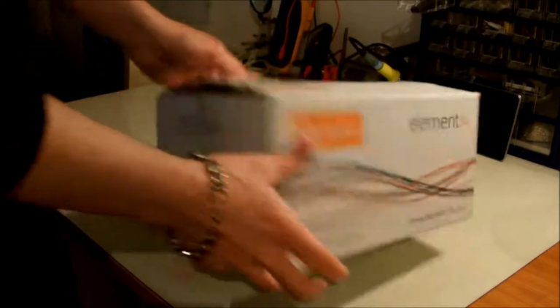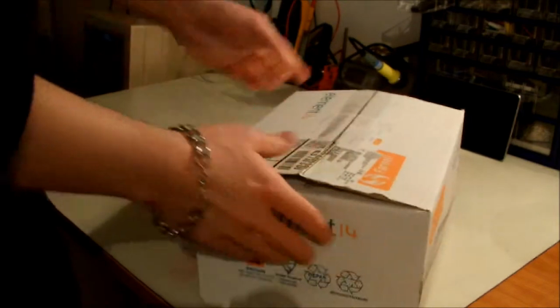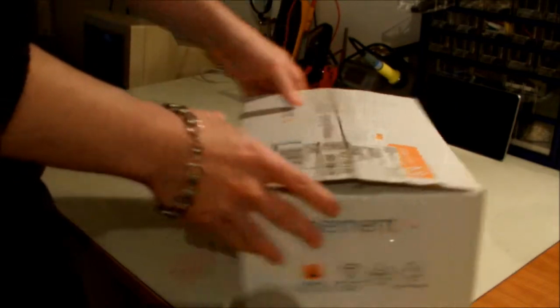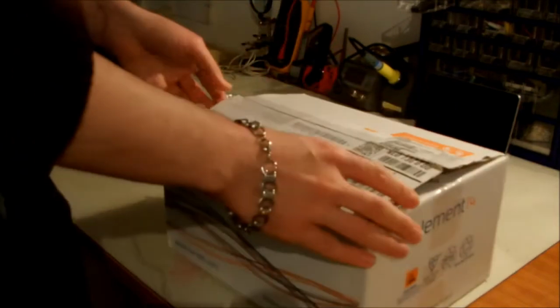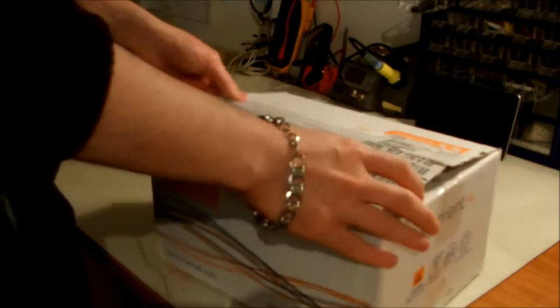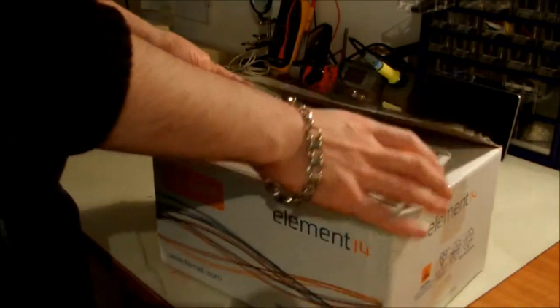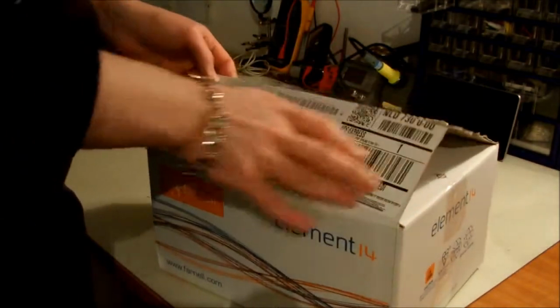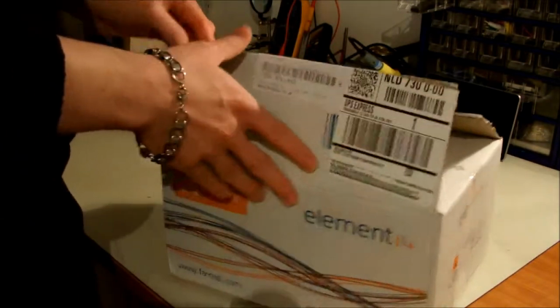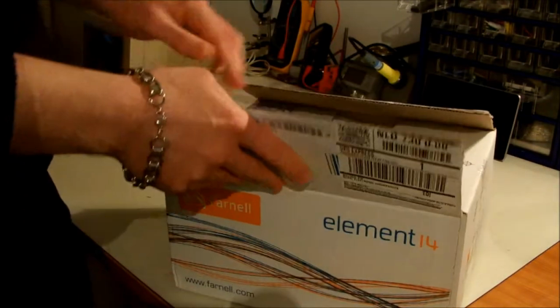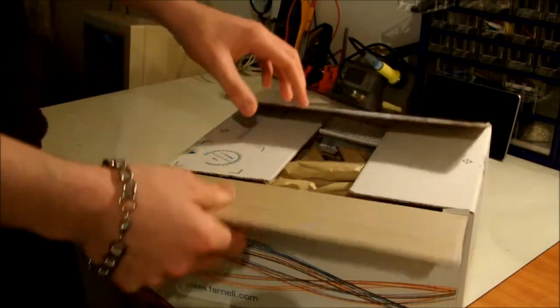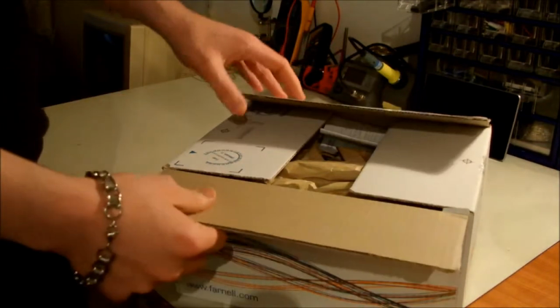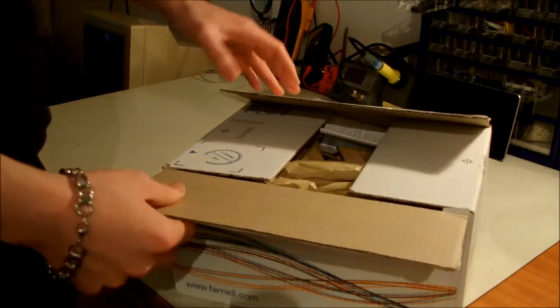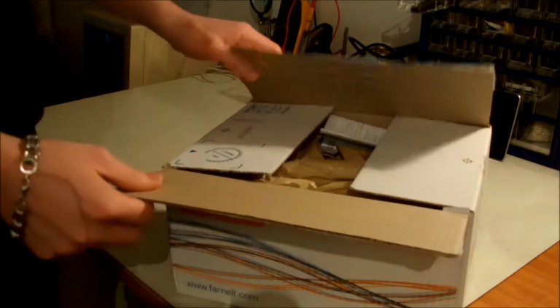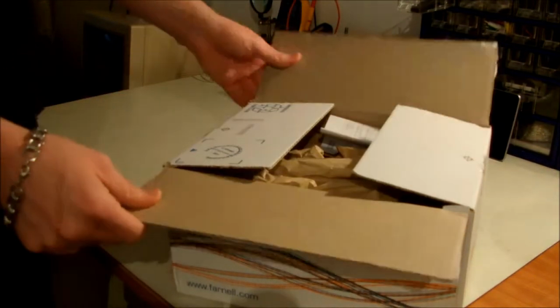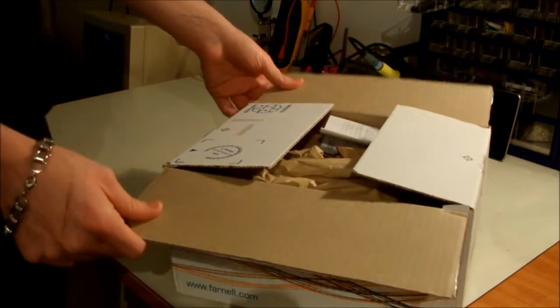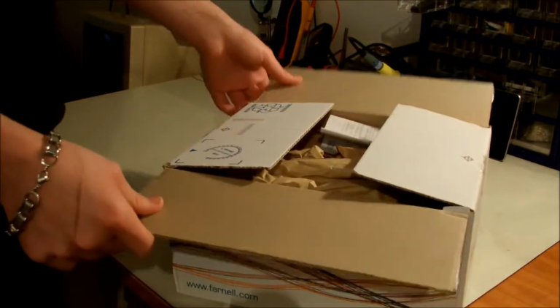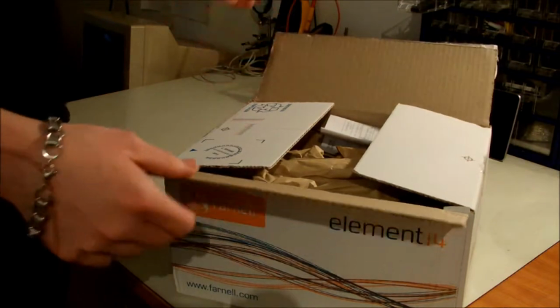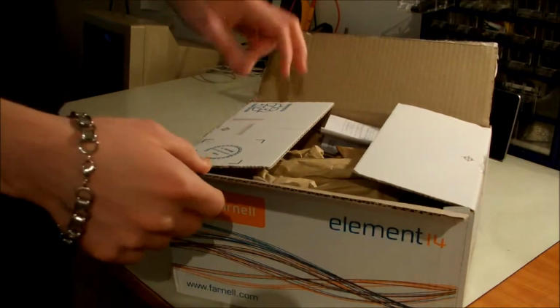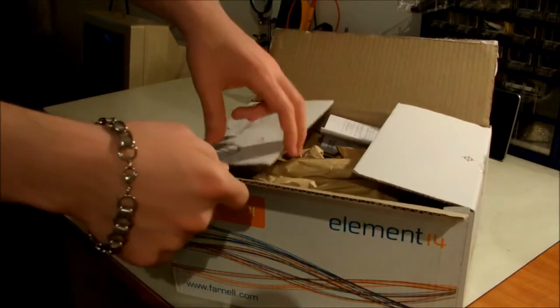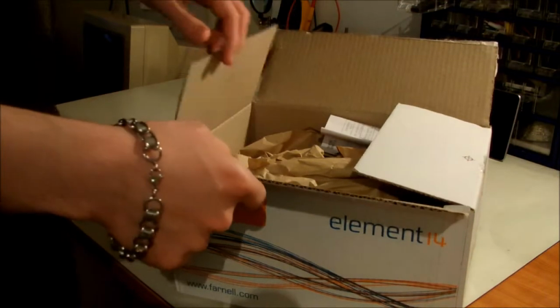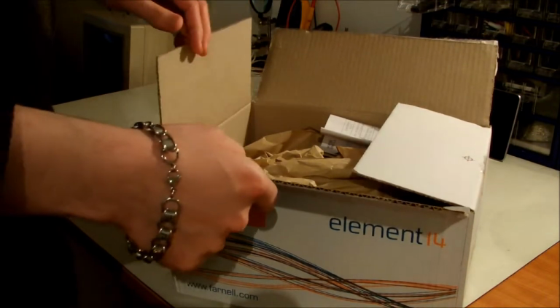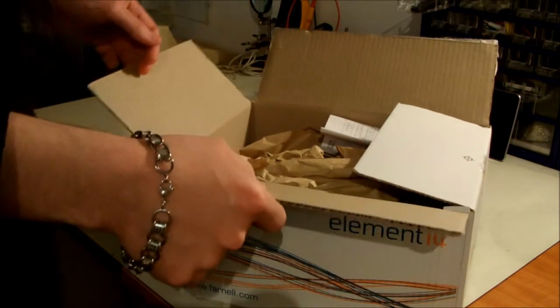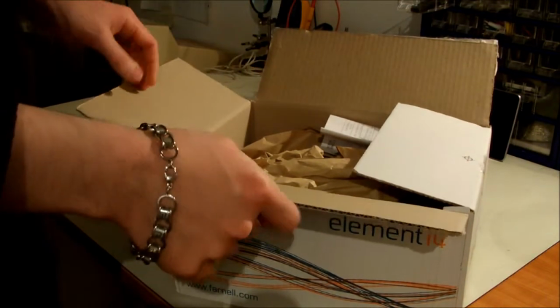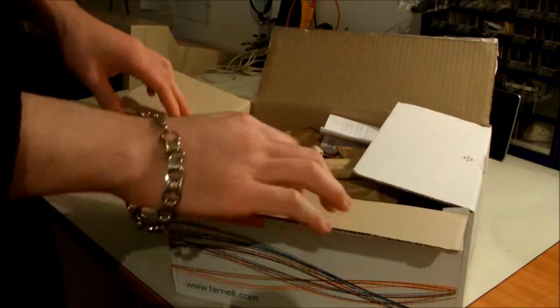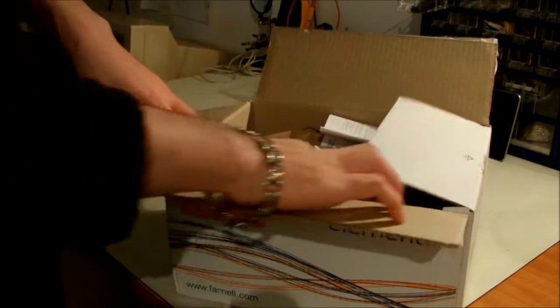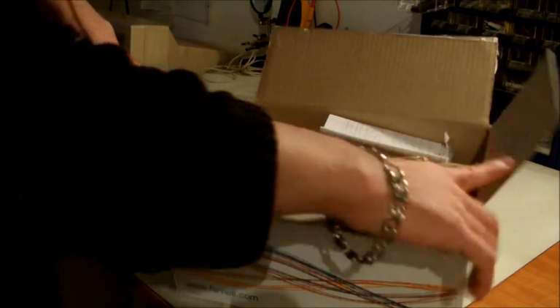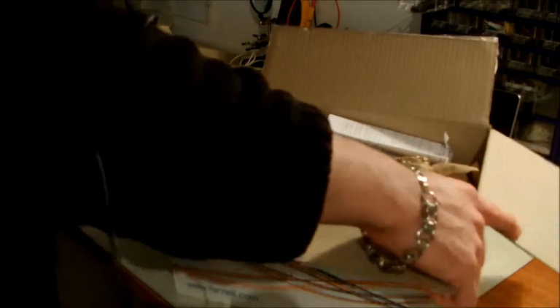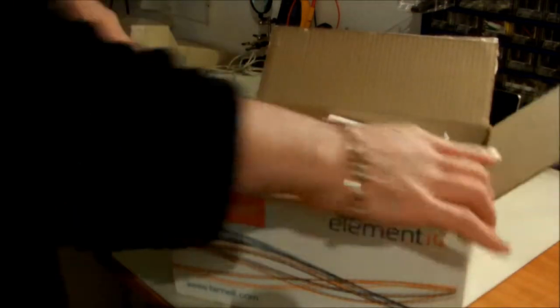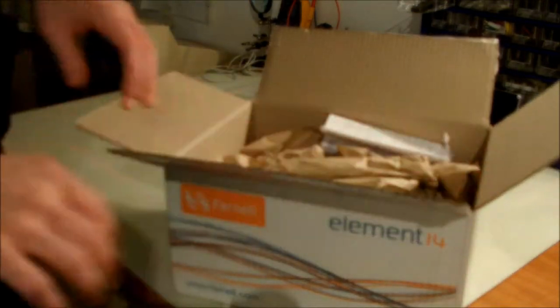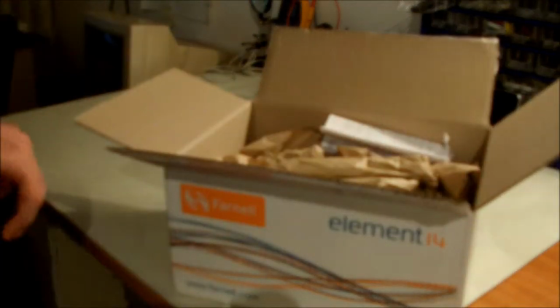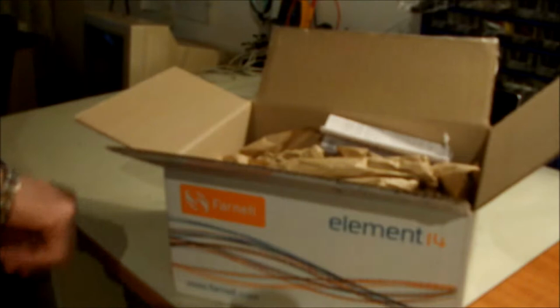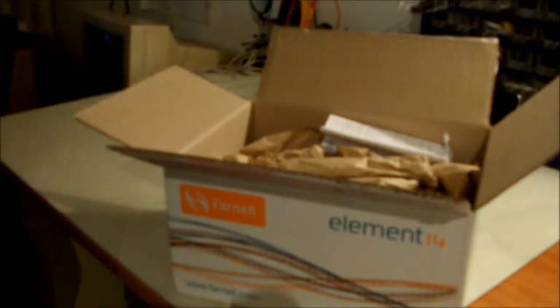I already opened this but I didn't go any further, because I said okay, let's make a video about this. As you can see, we have here...